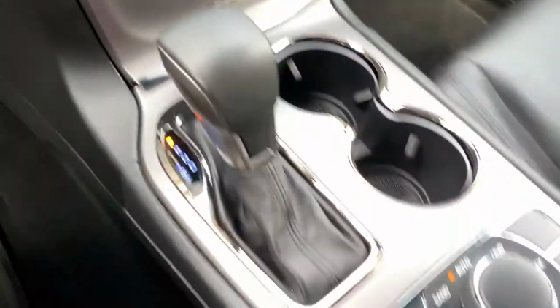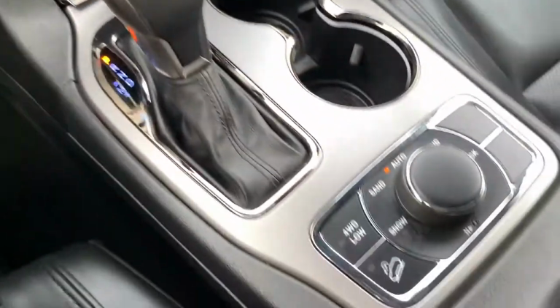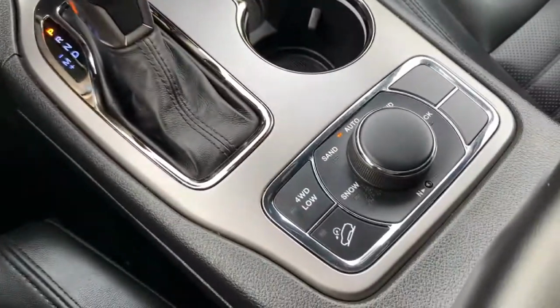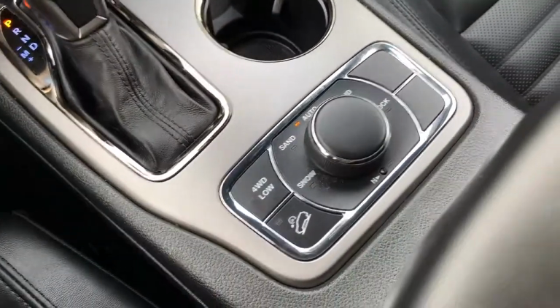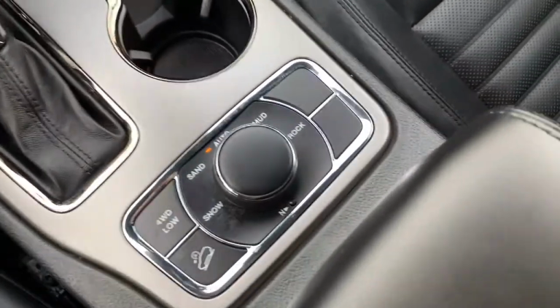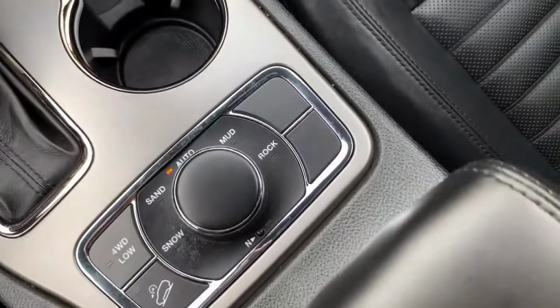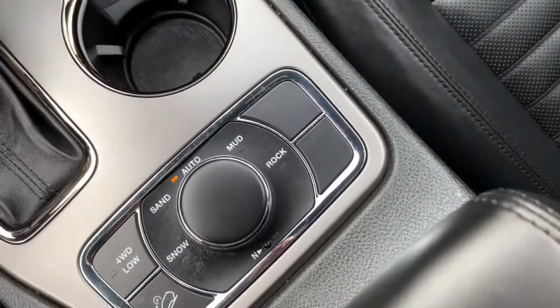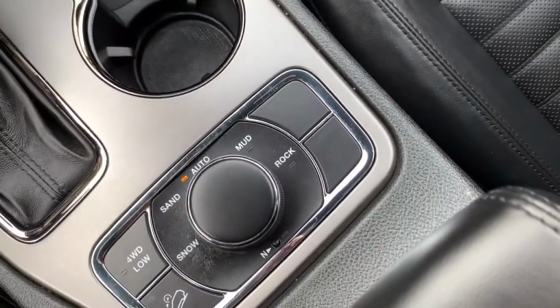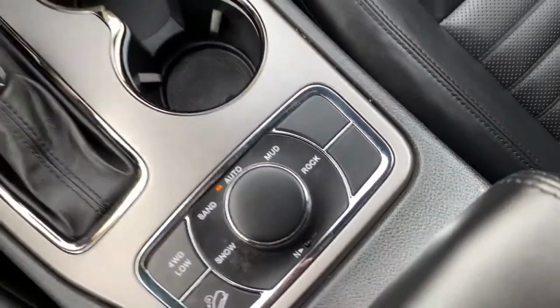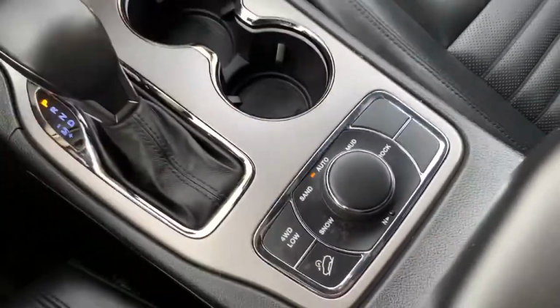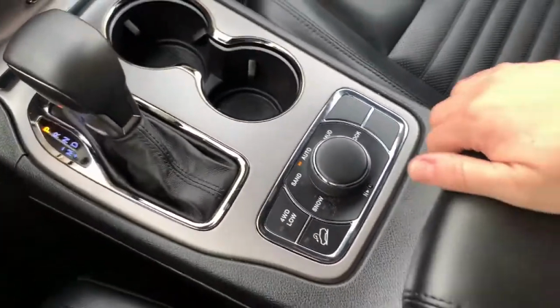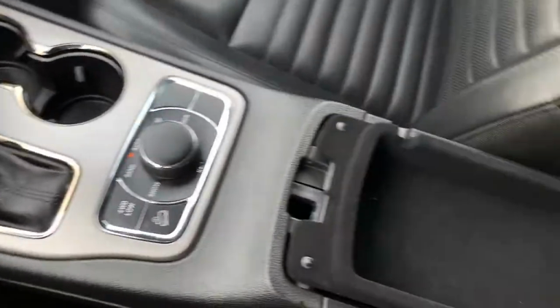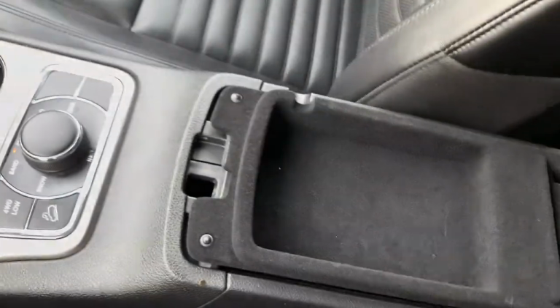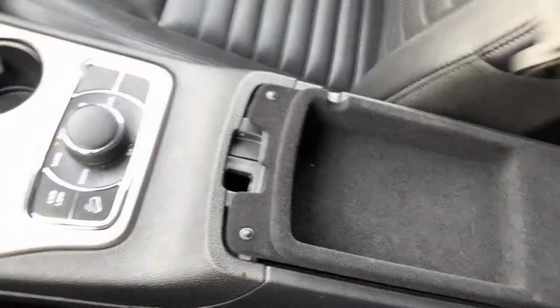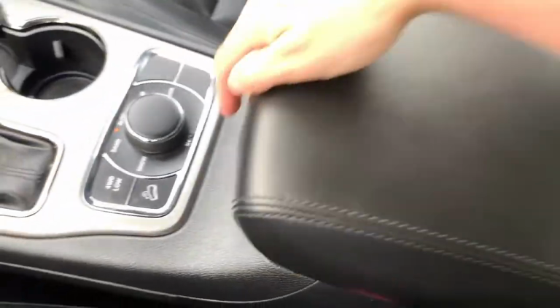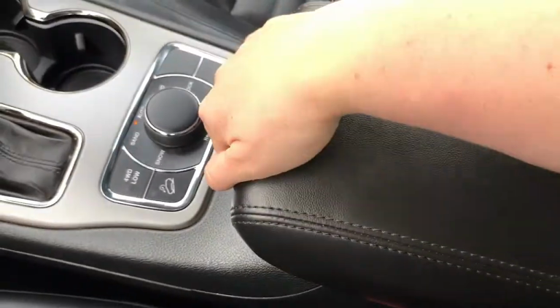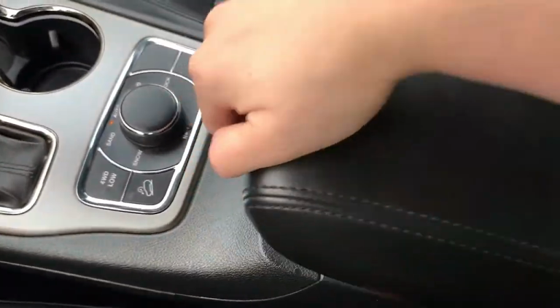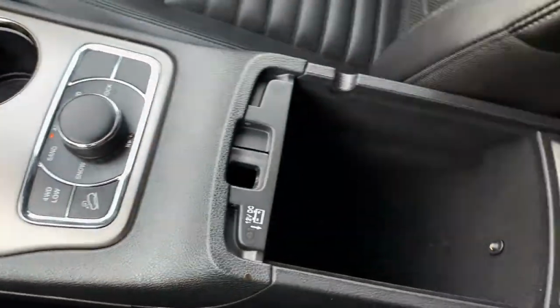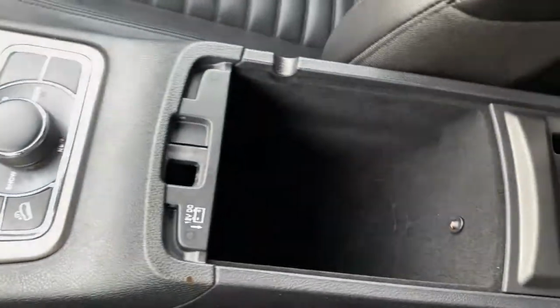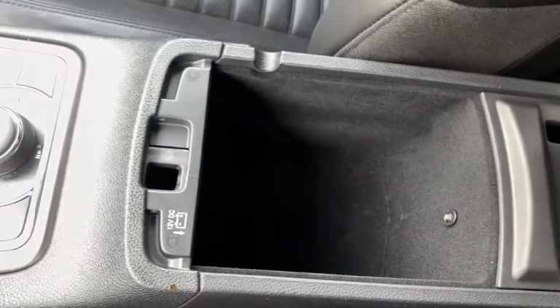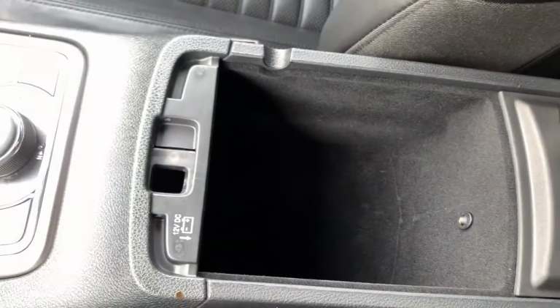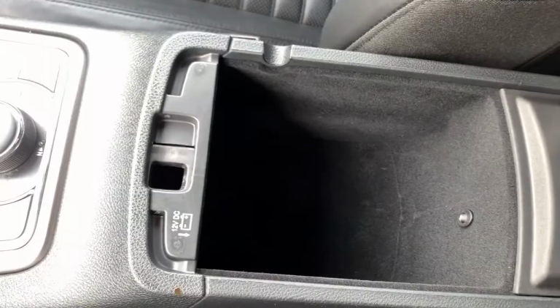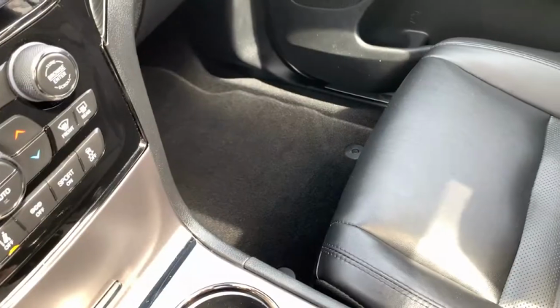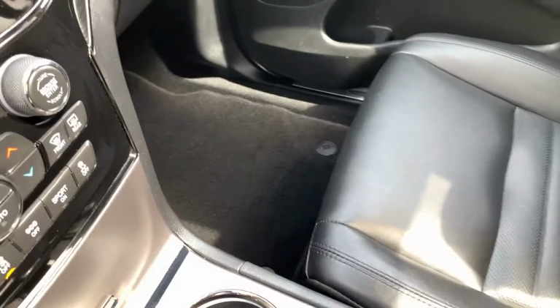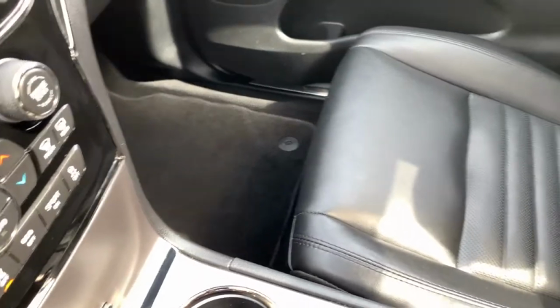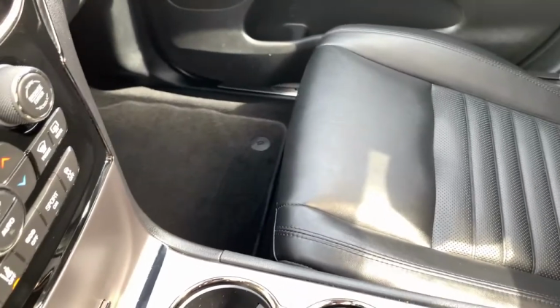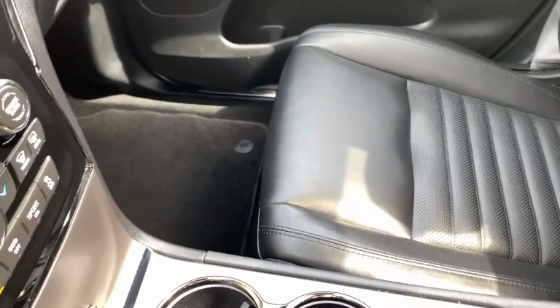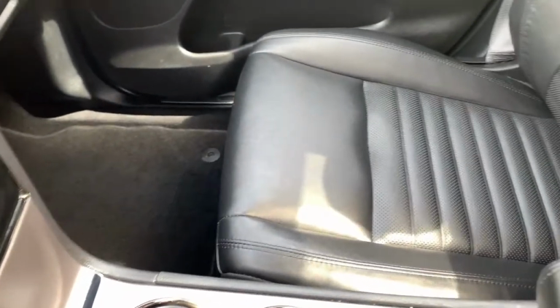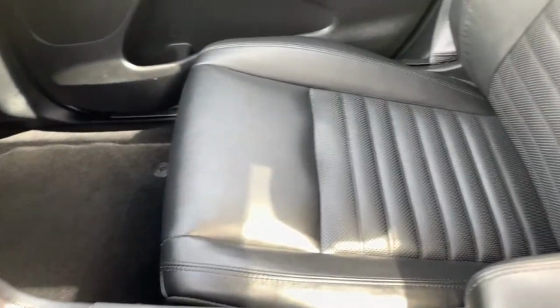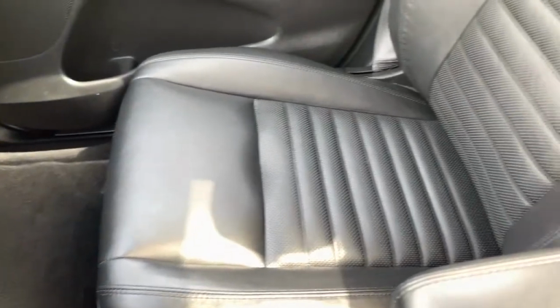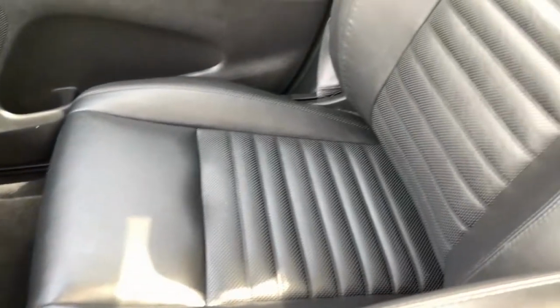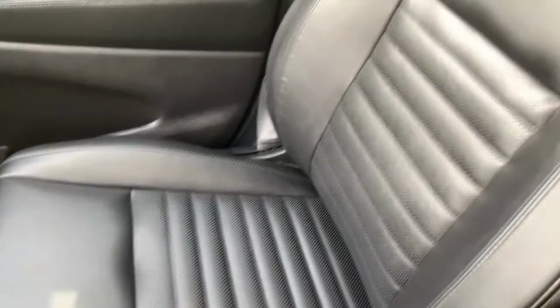Down below you have all your media ports hidden away, two illuminated cup holders, and all of your 4x4 systems and terrain selection in the center. Nice clean center console with a shallow area and a deeper storage space below.